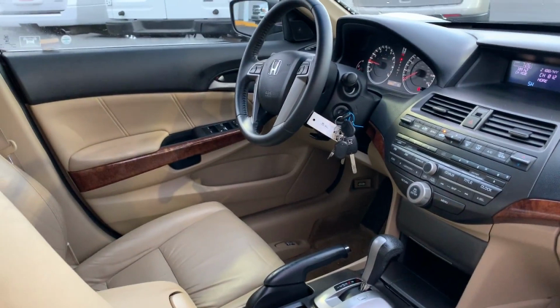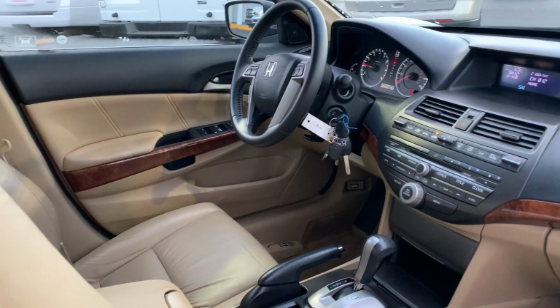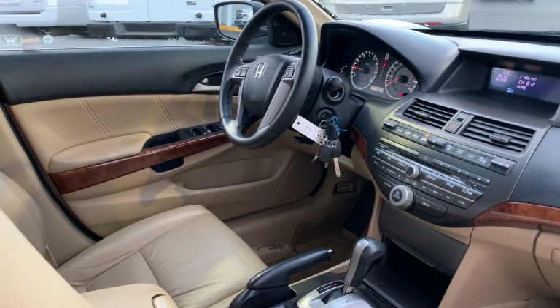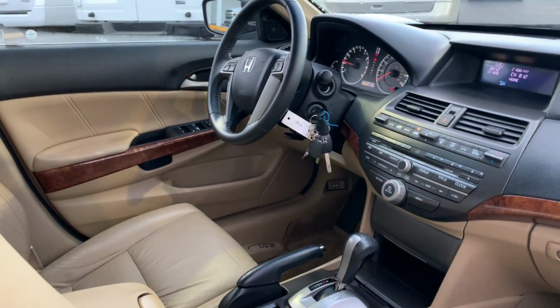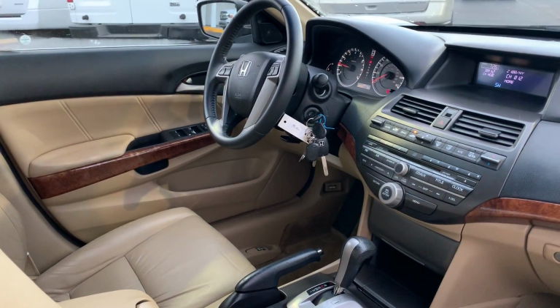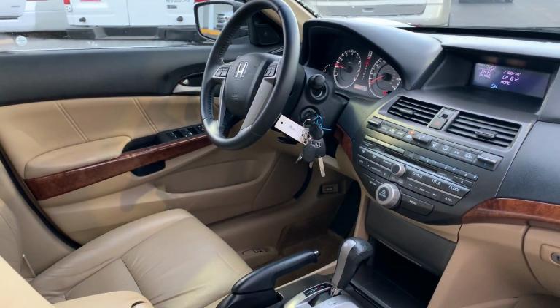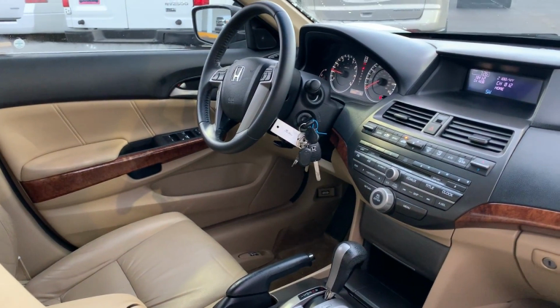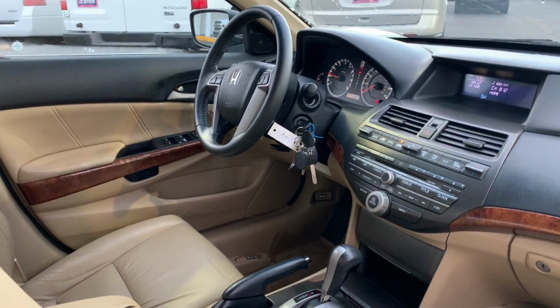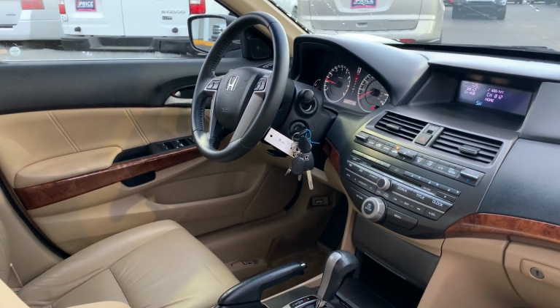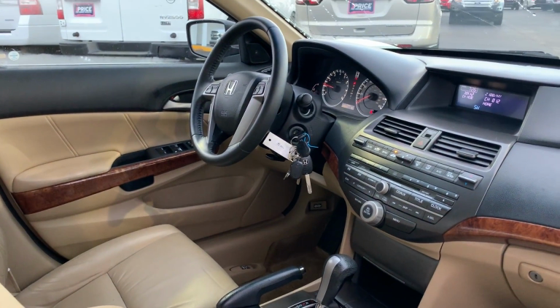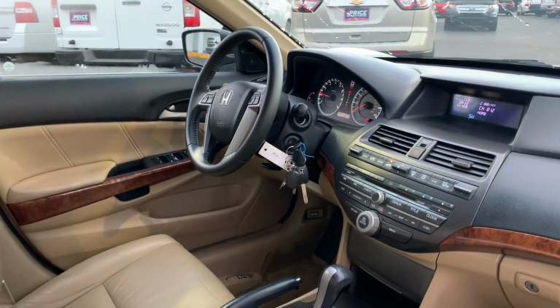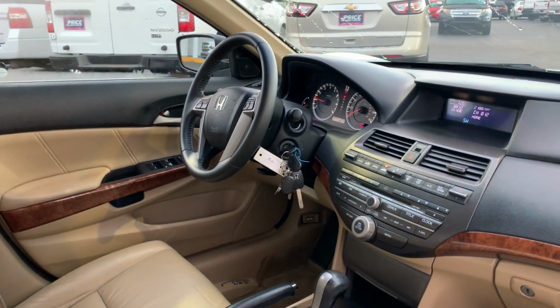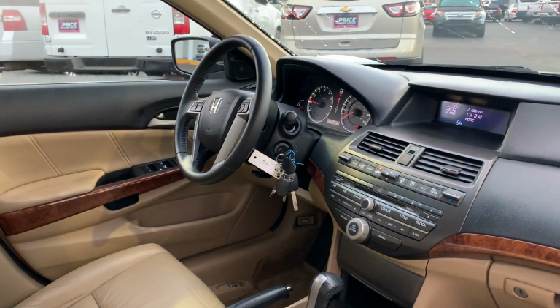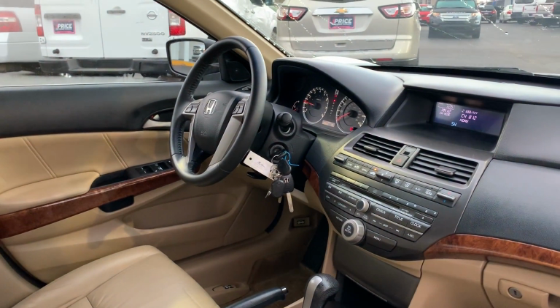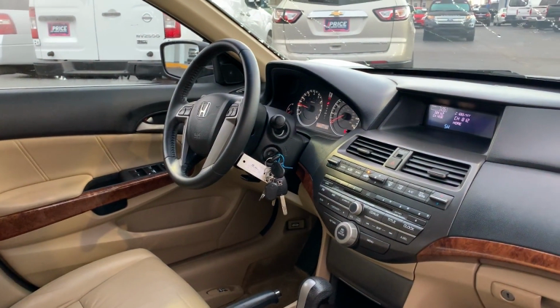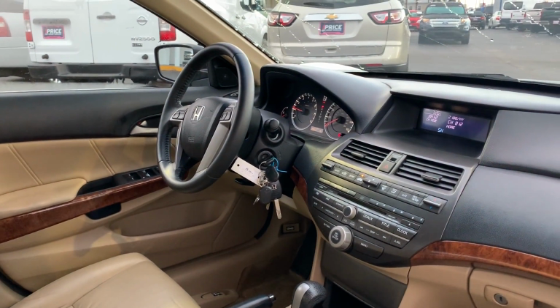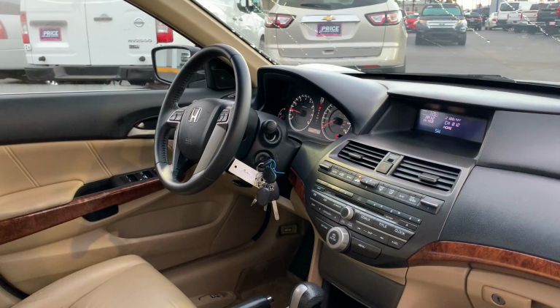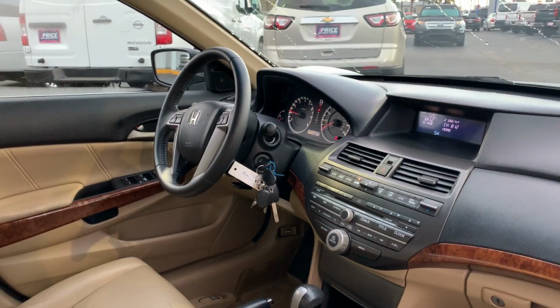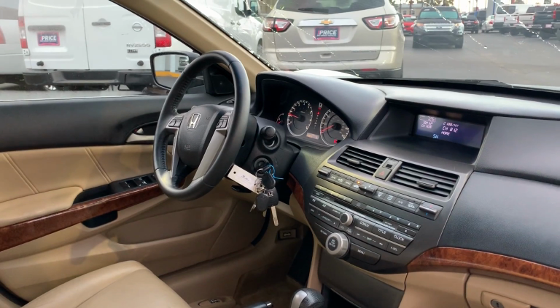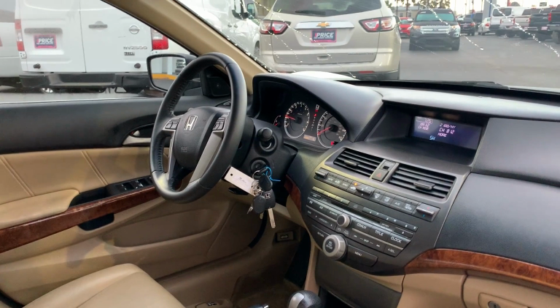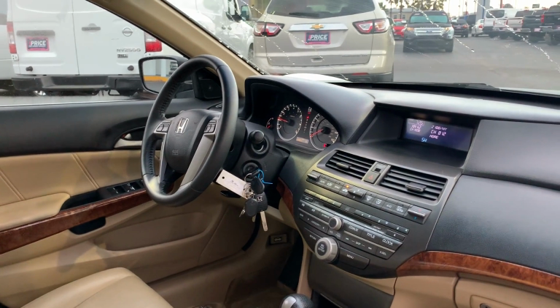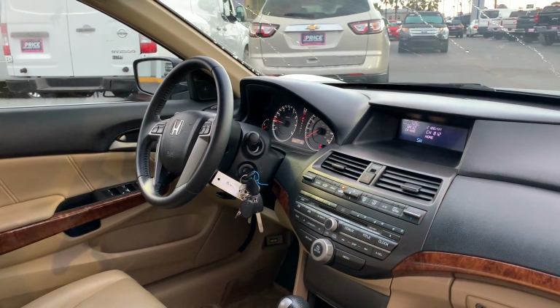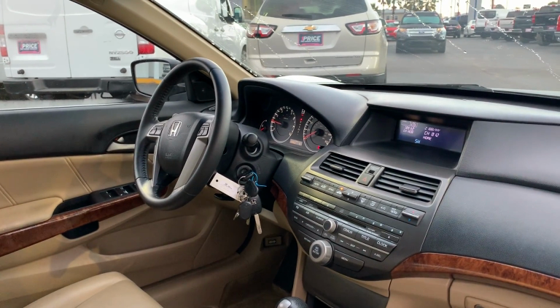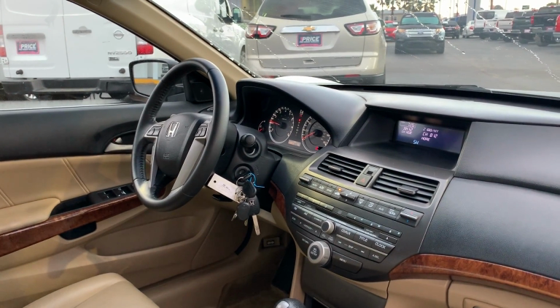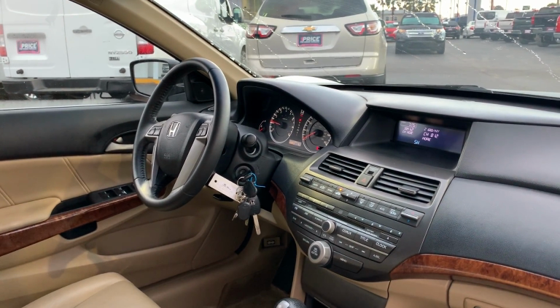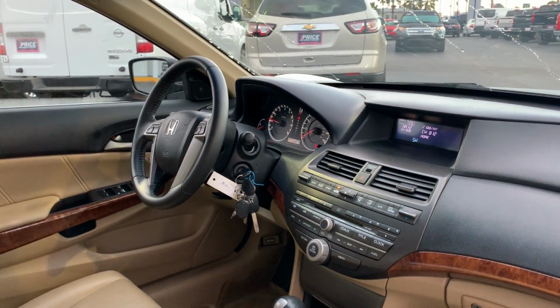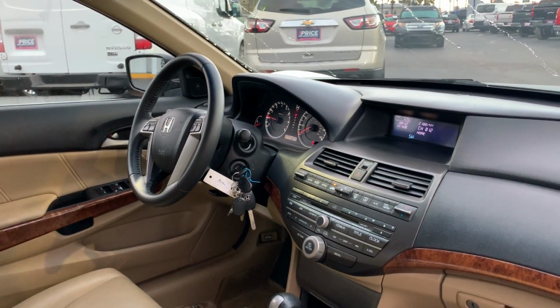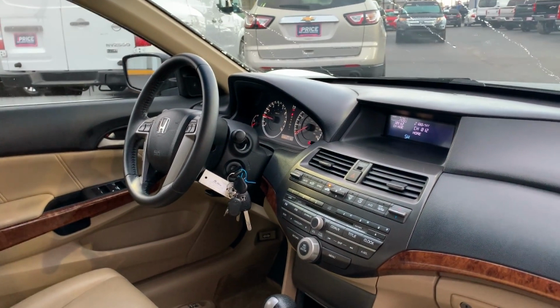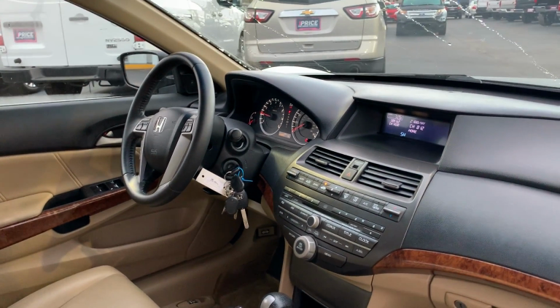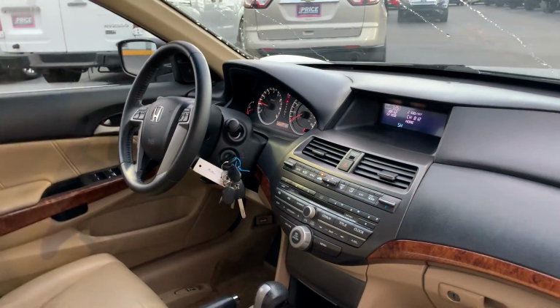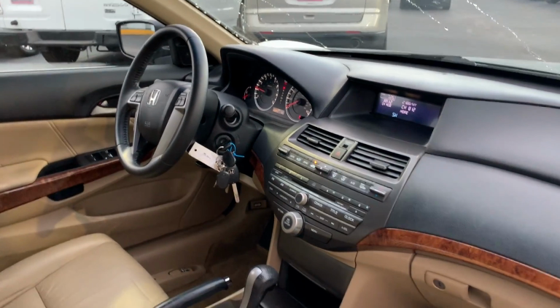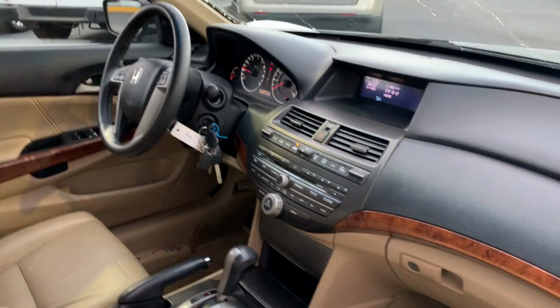Power driver seat, power windows, power locks, power mirrors, leather wrapped steering wheel, cruise control, satellite radio, in-dash CD changer.